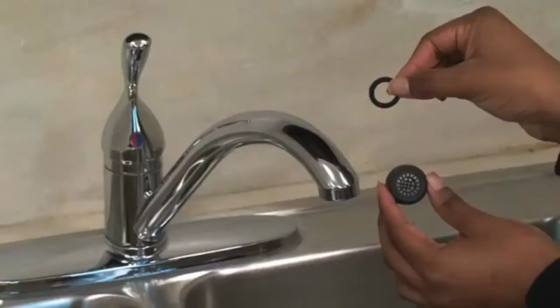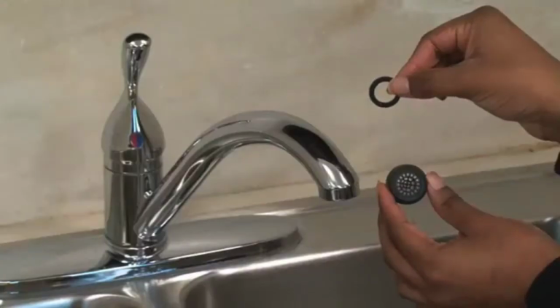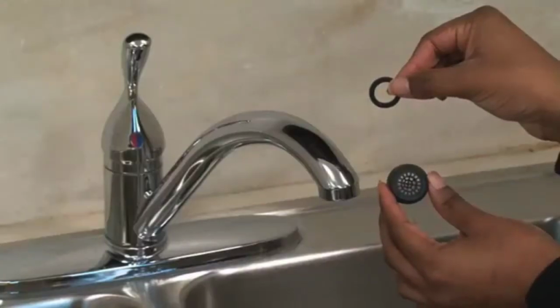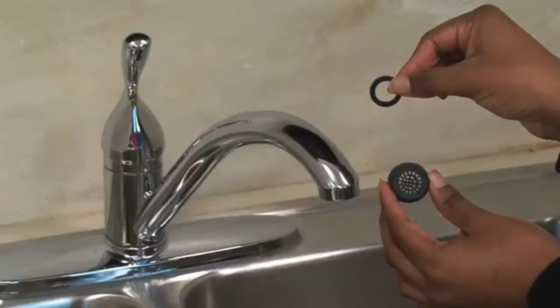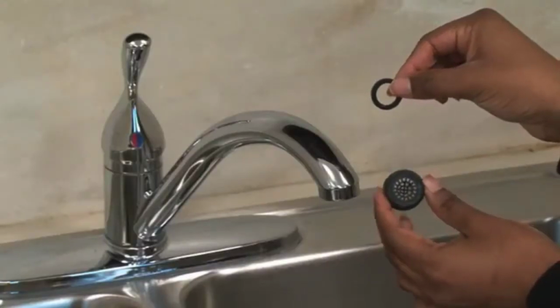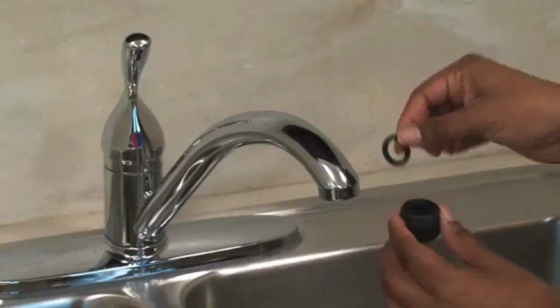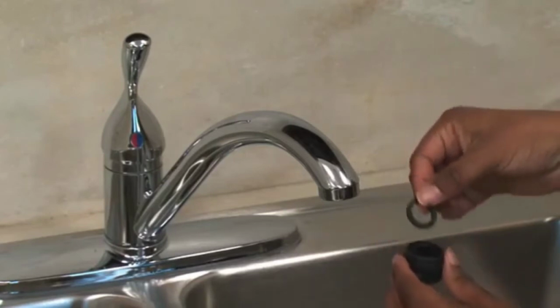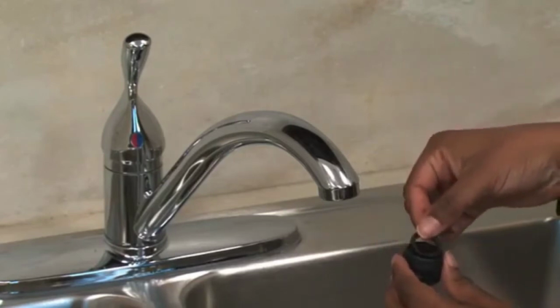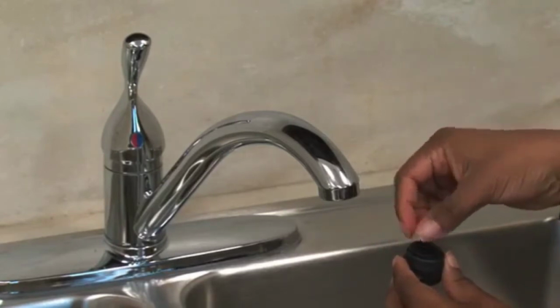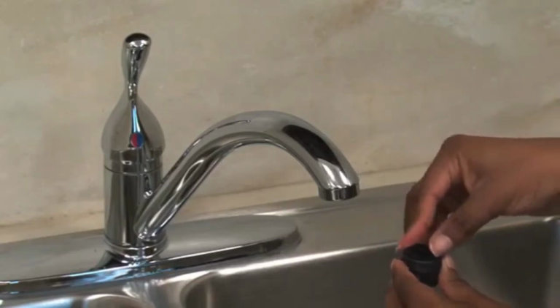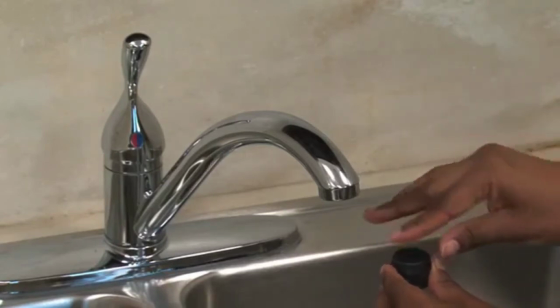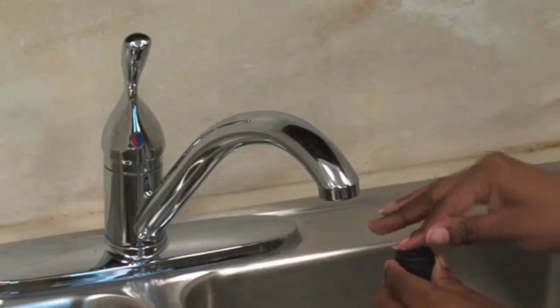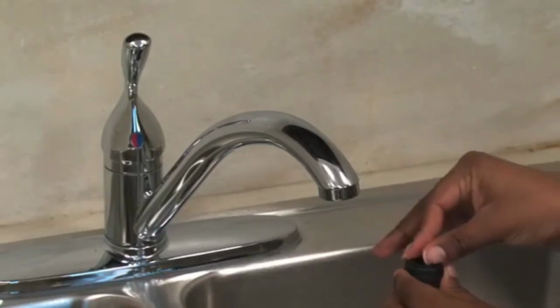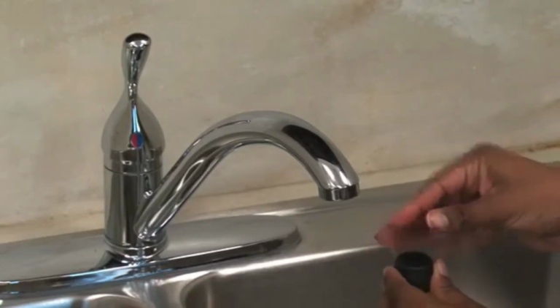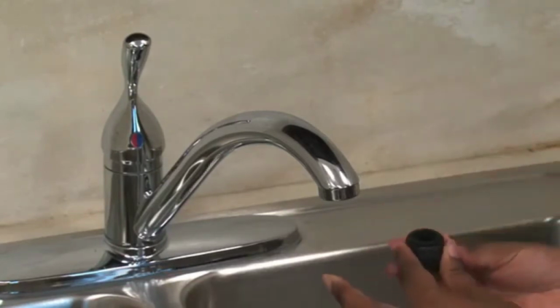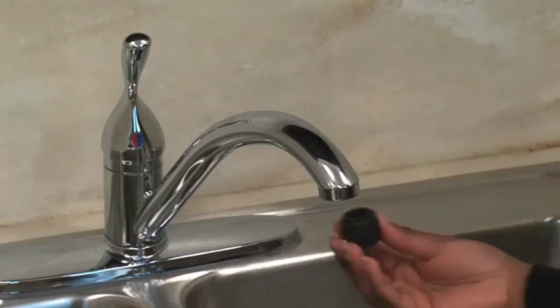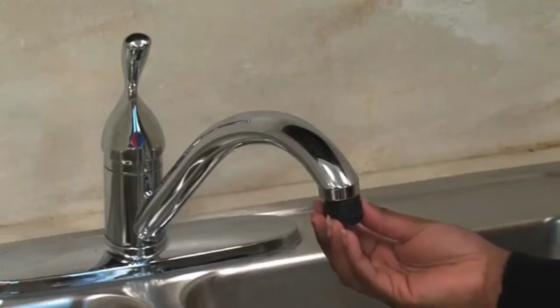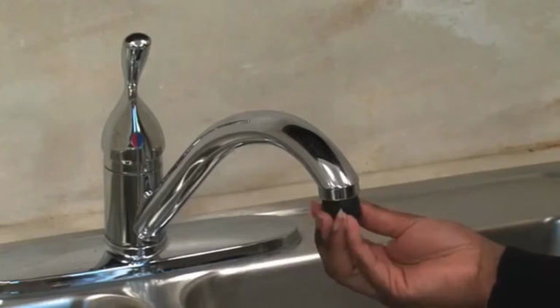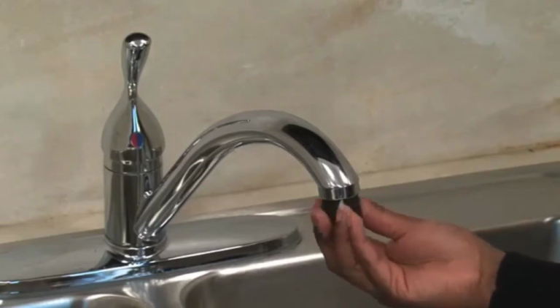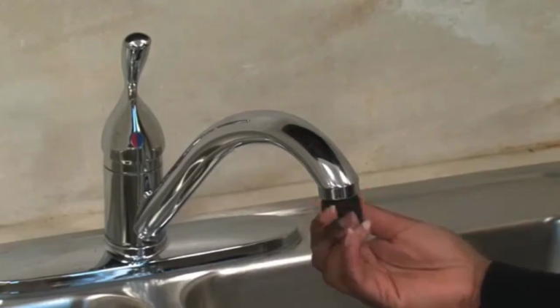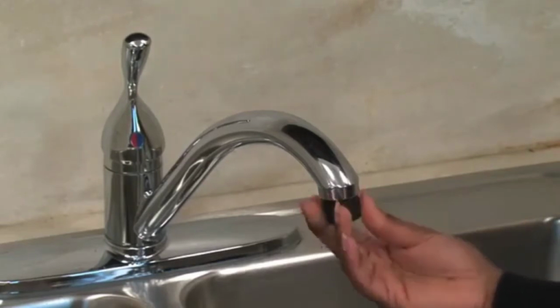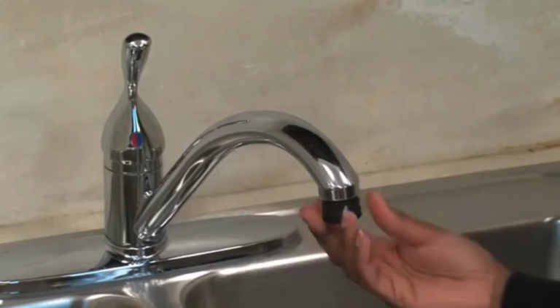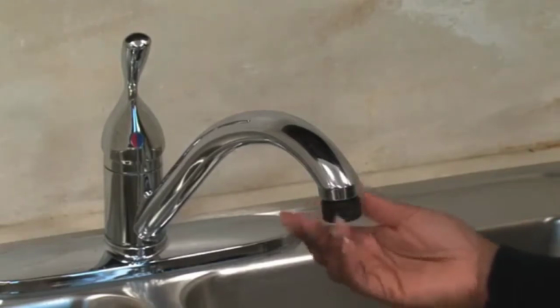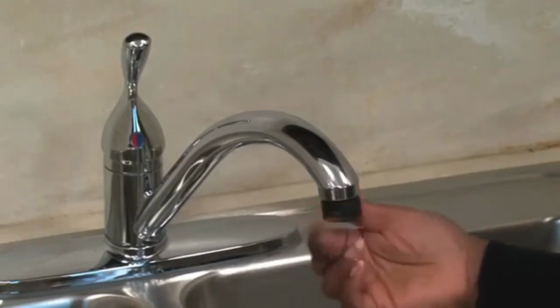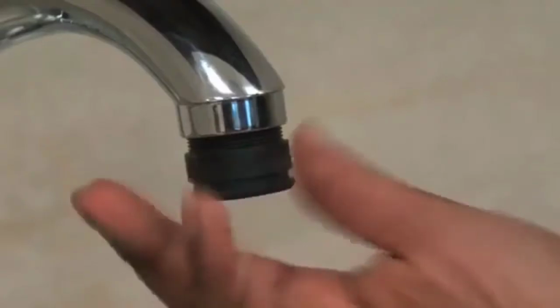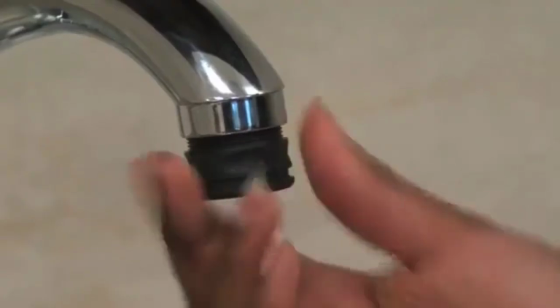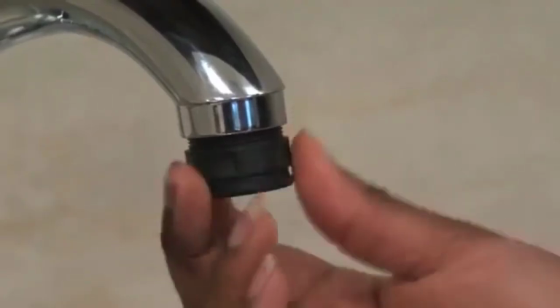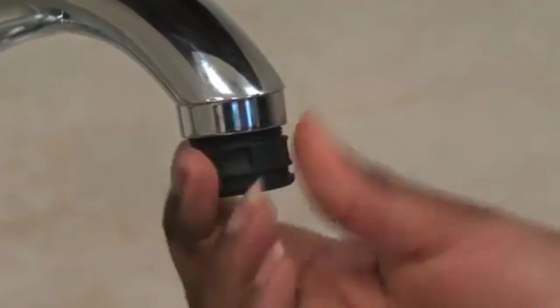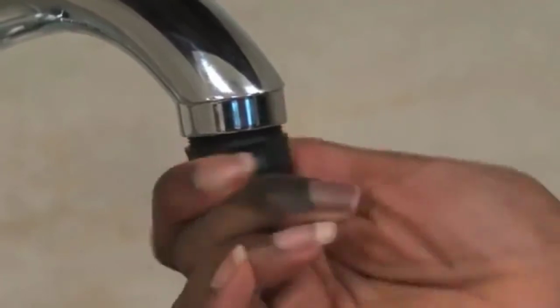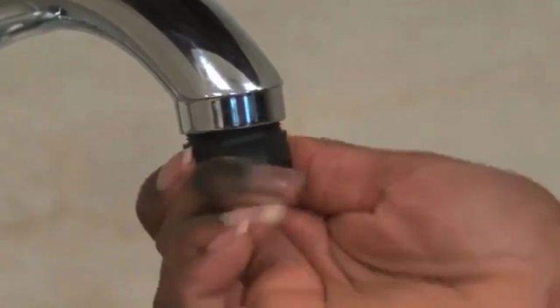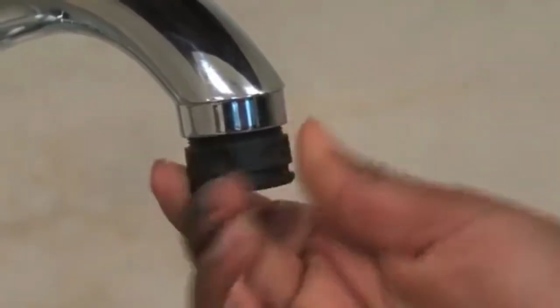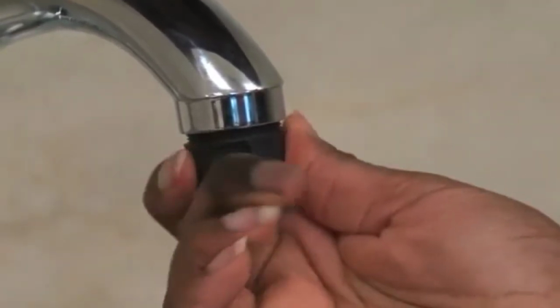Next you'll want to choose one of the adapters that best fits your faucet. Once you find the best fit, put the rubber washer on the adapter and screw the adapter onto your faucet. It's important to include the washer and fully hand tighten to prevent leaks.